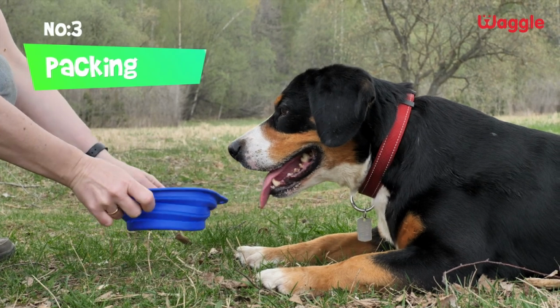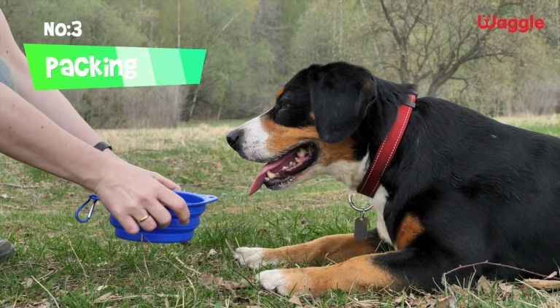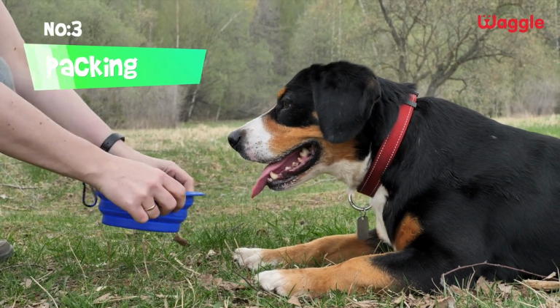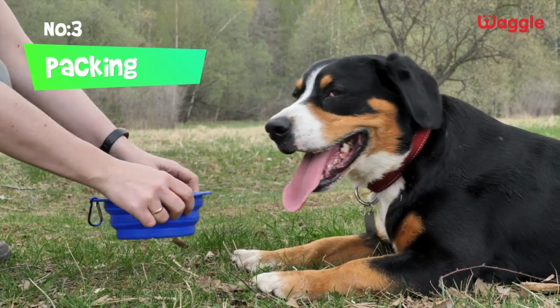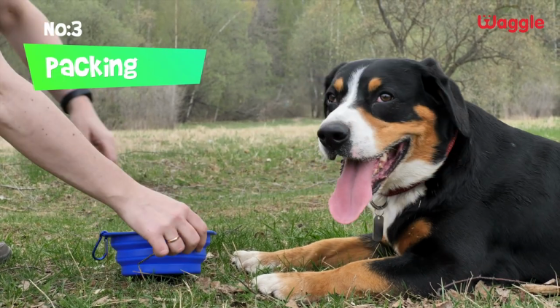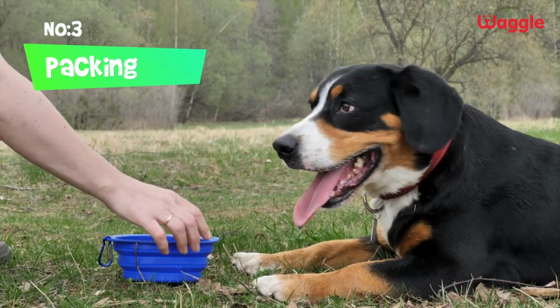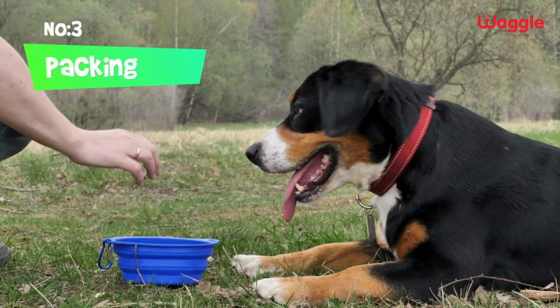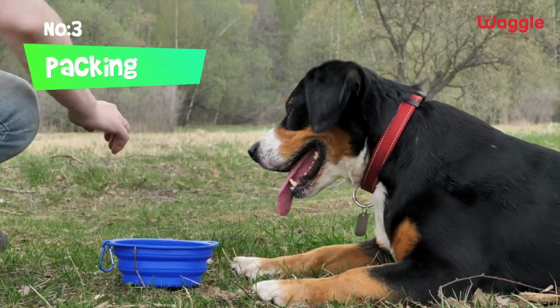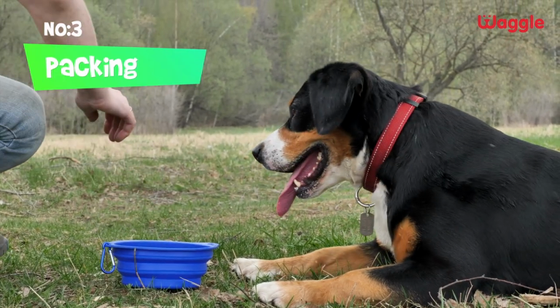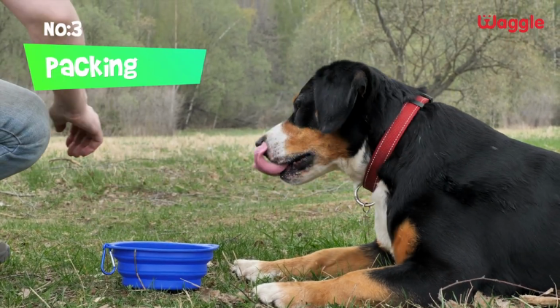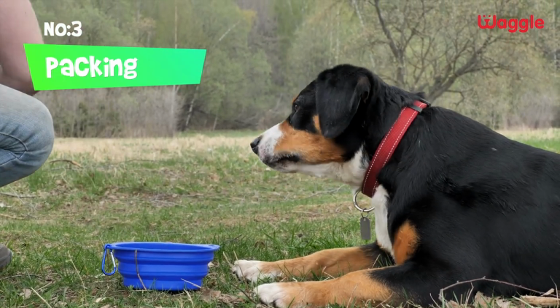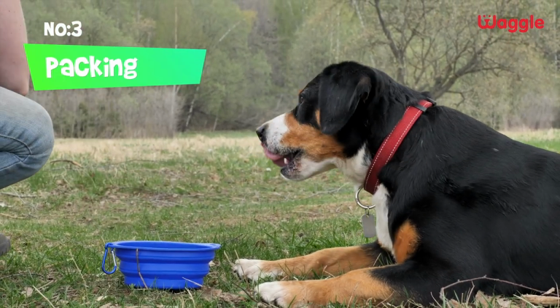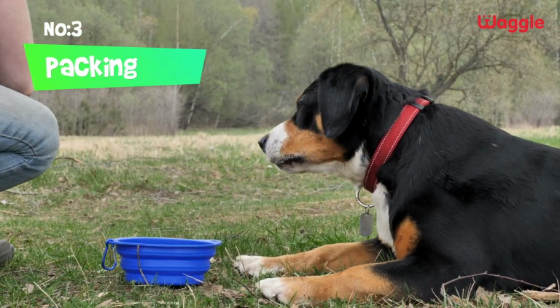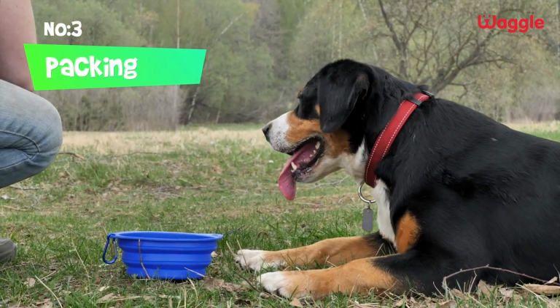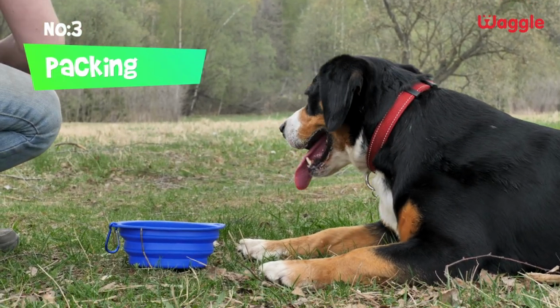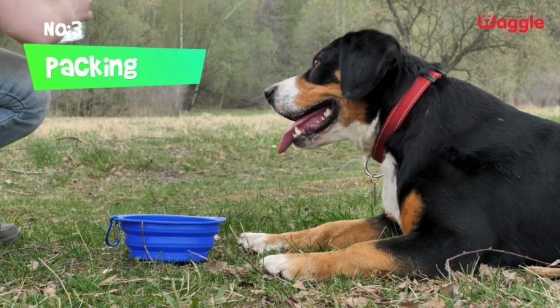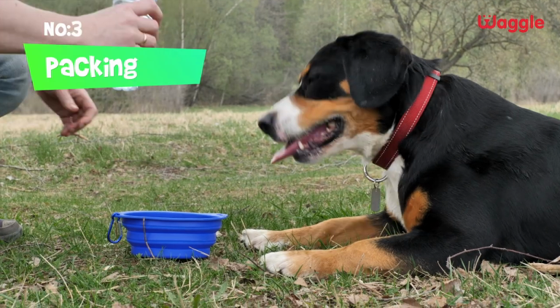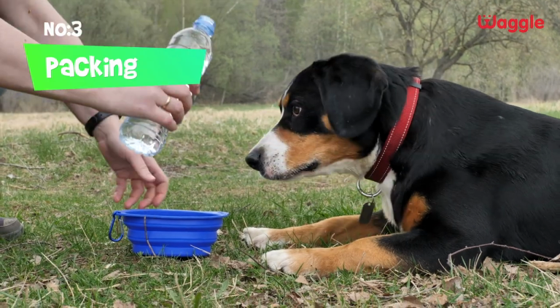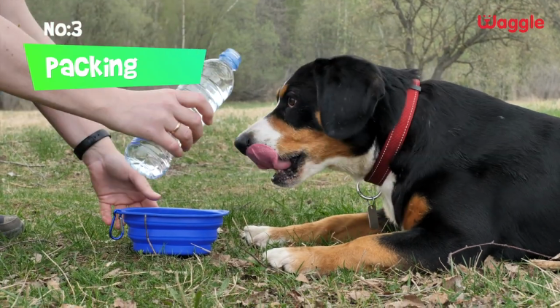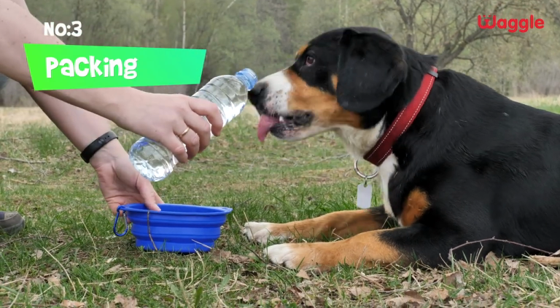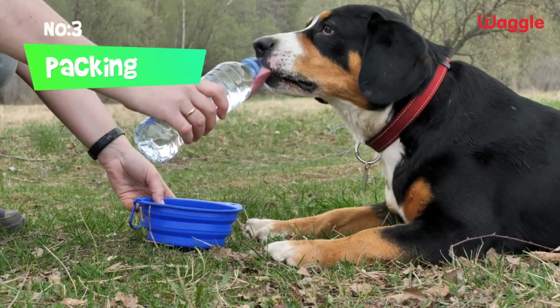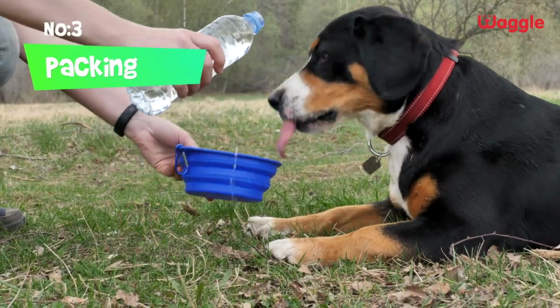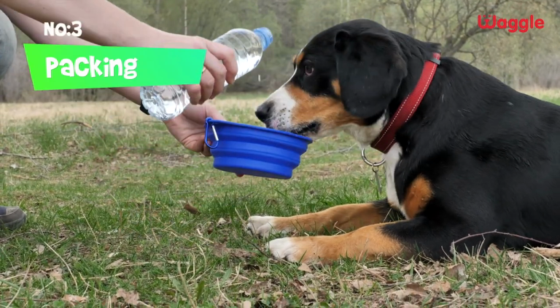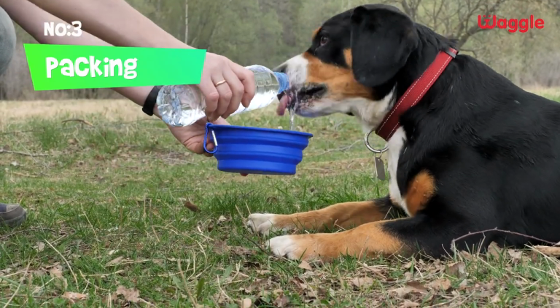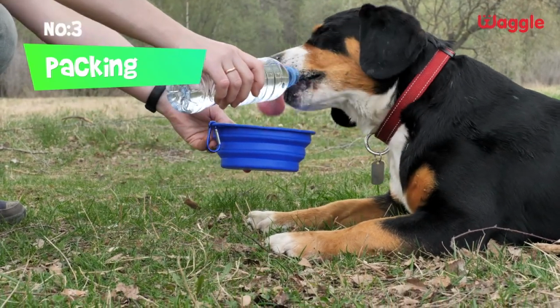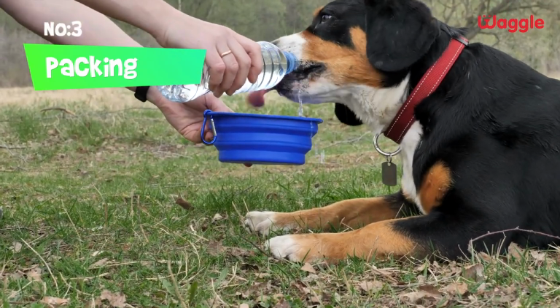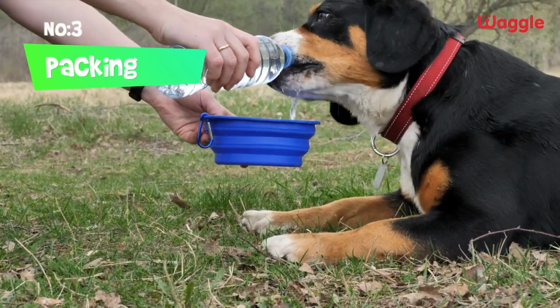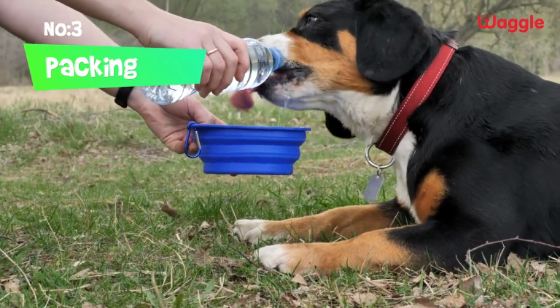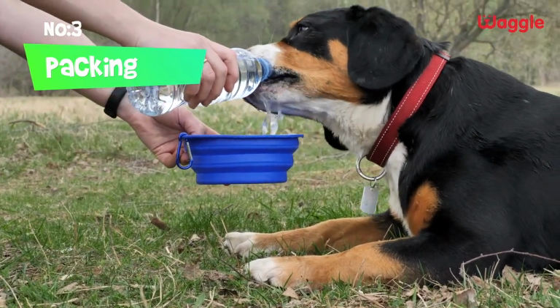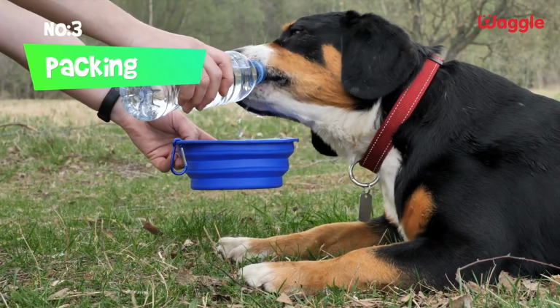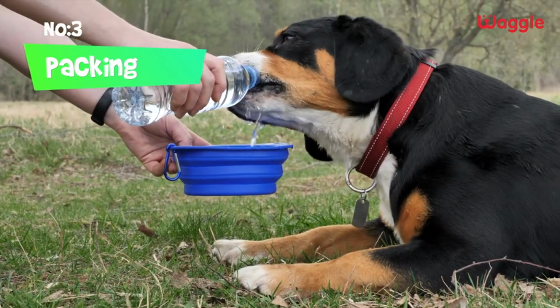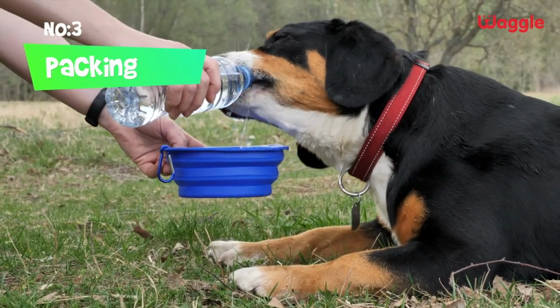Hydration is vital during hikes. Keep a collapsible water and food dish handy. Make sure you often stop to hydrate and snack on.